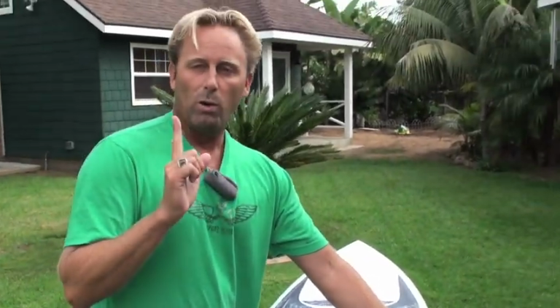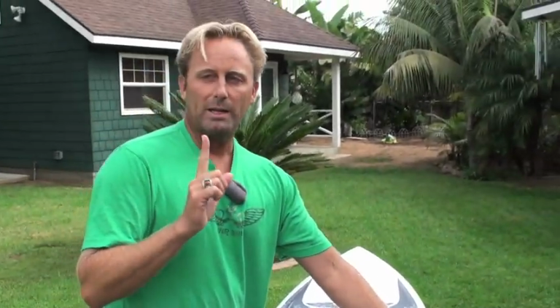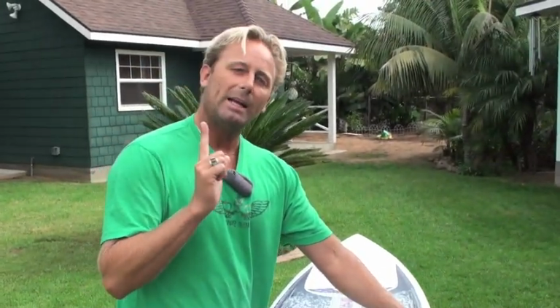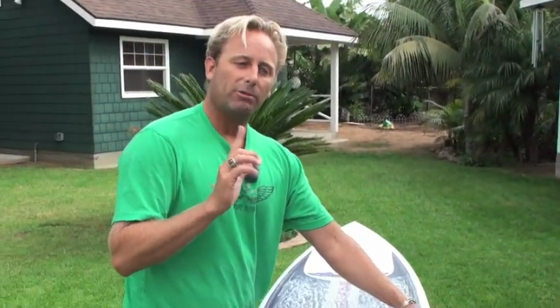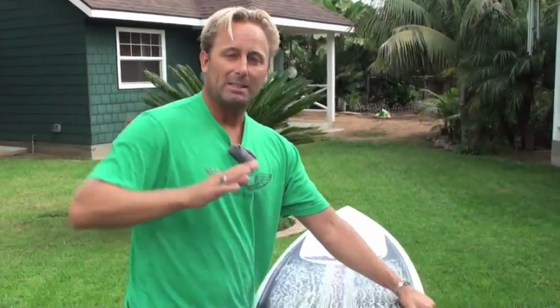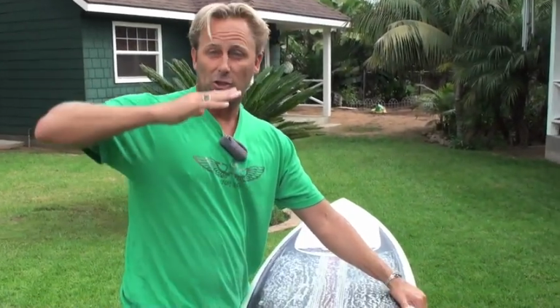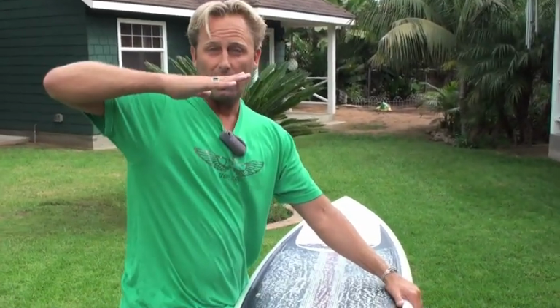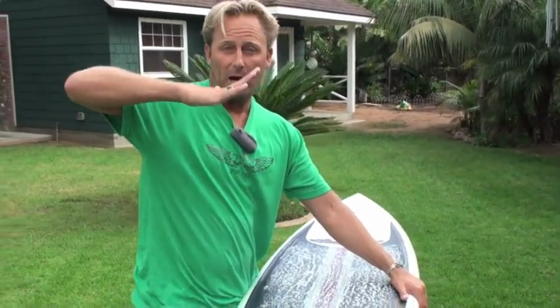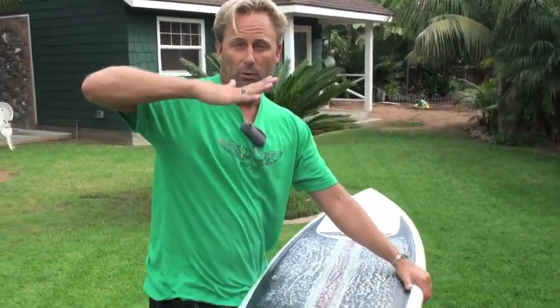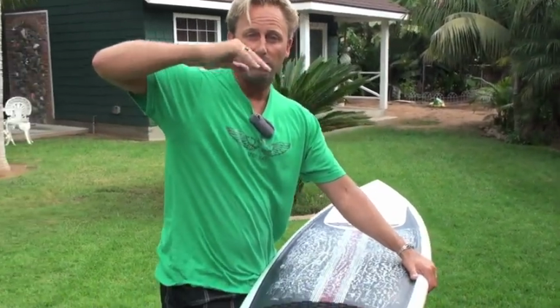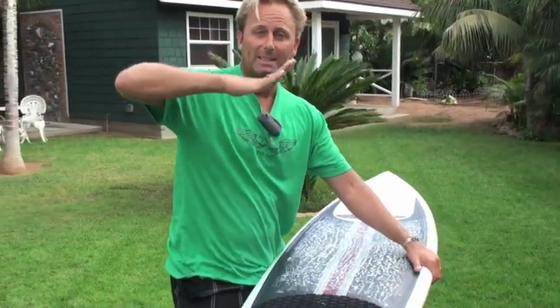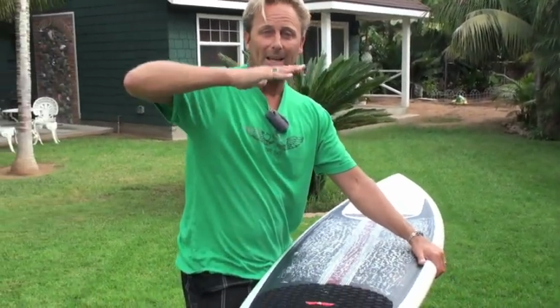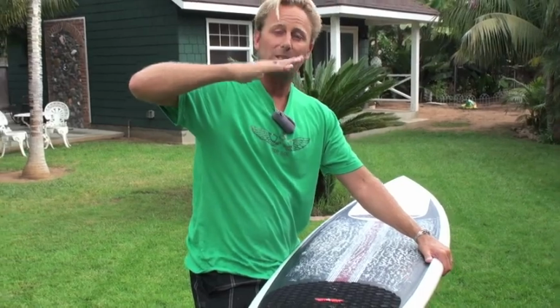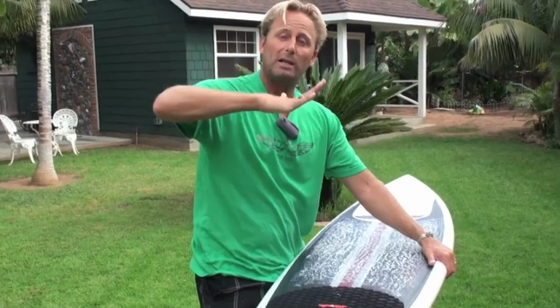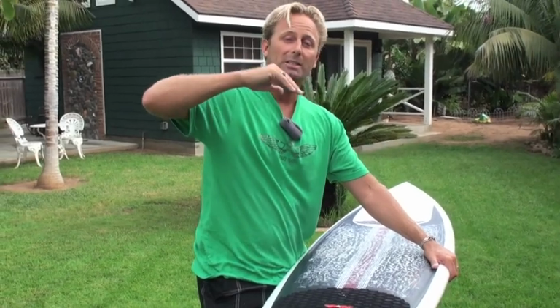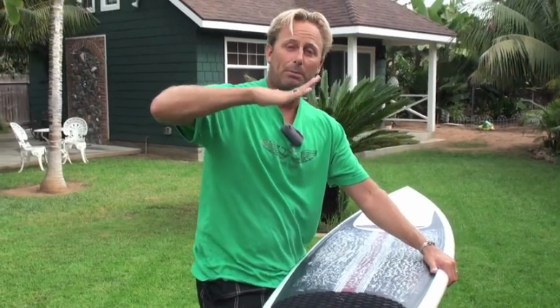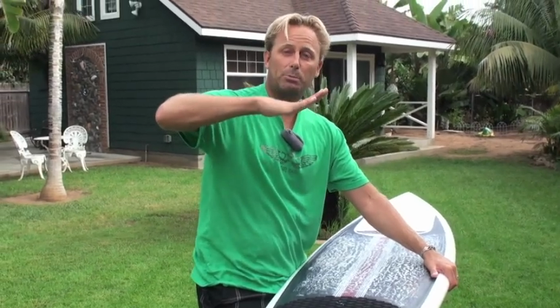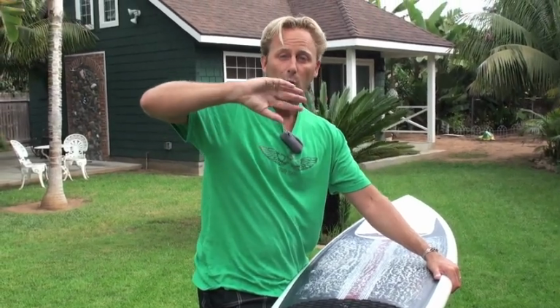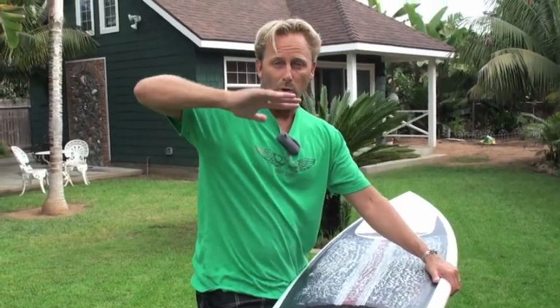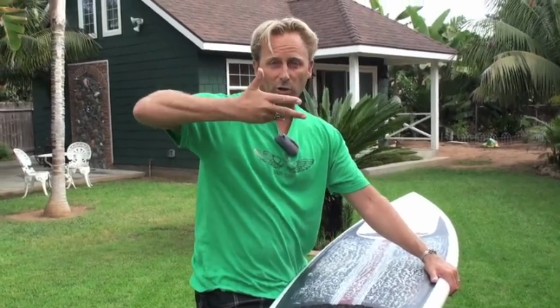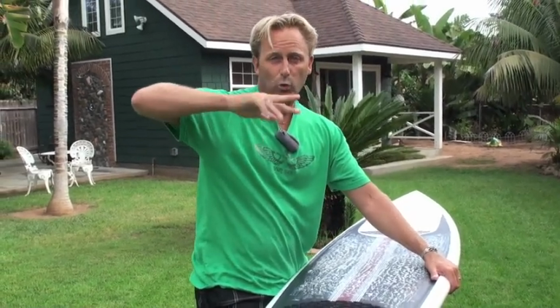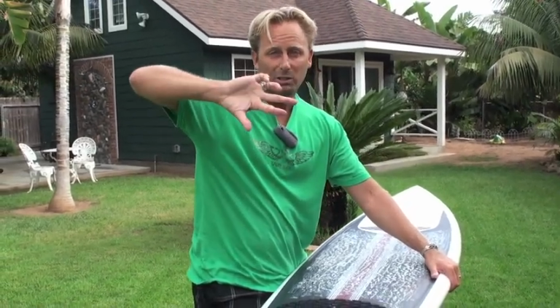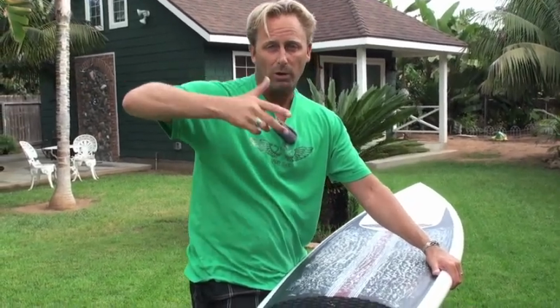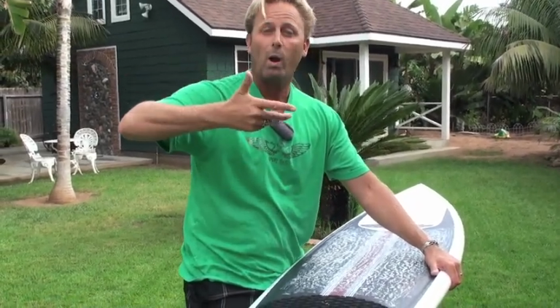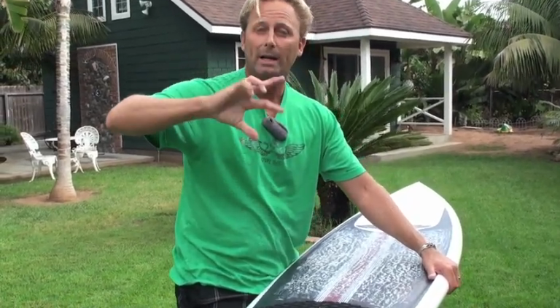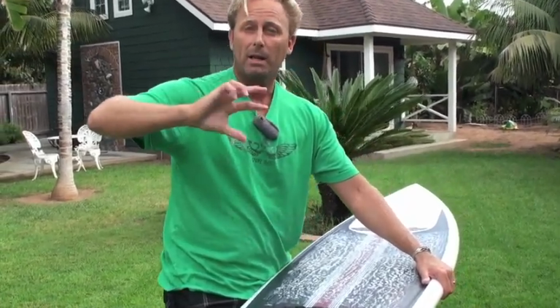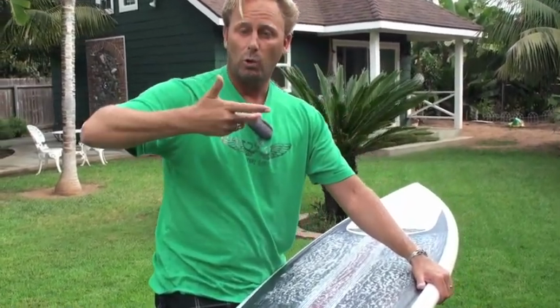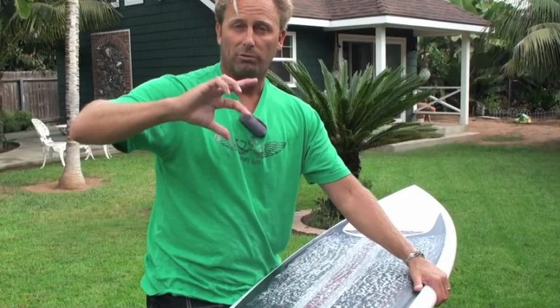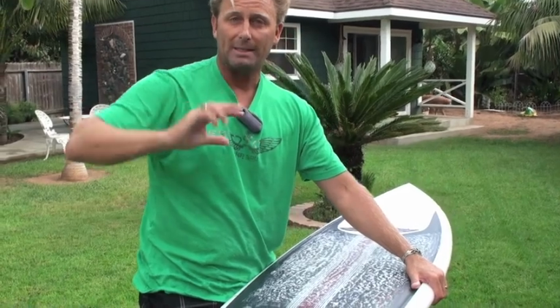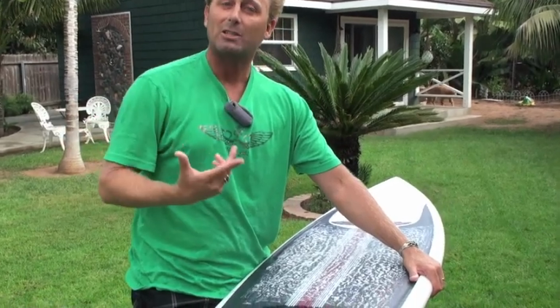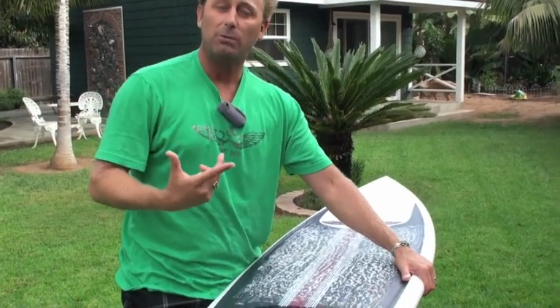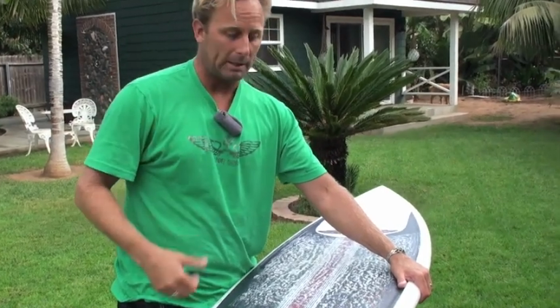One of the negative flexes is just like on a bodyboard when you flex it like this — you can actually dampen your speed. Whereas if you can twist the board and wind it up, that's torsional flex, and that's a good flex.